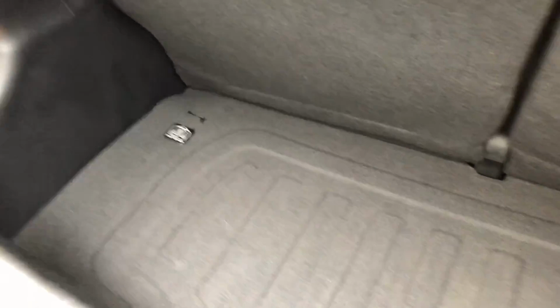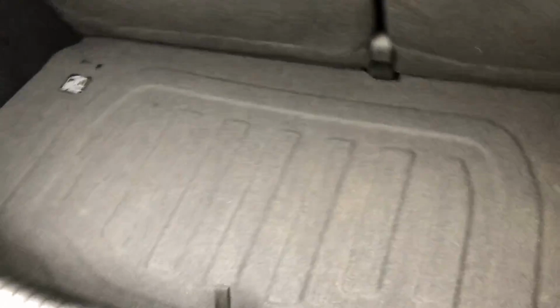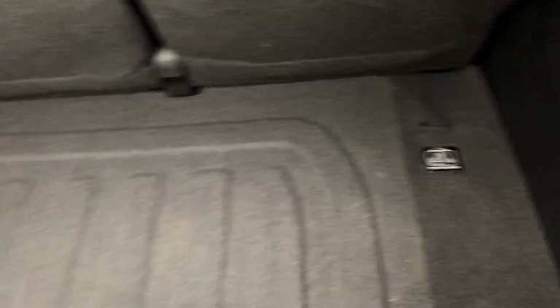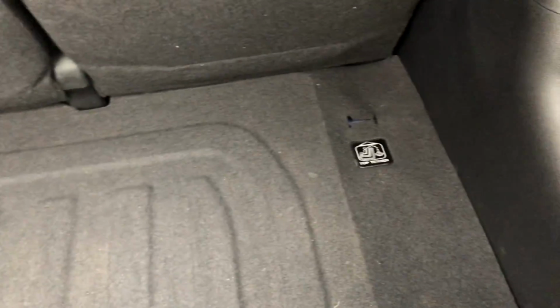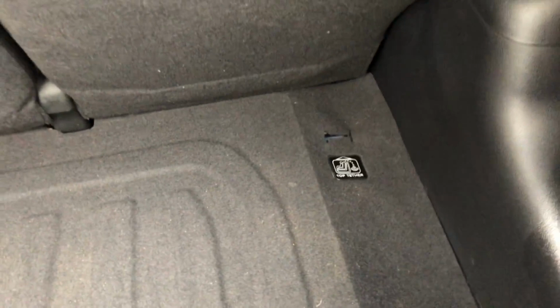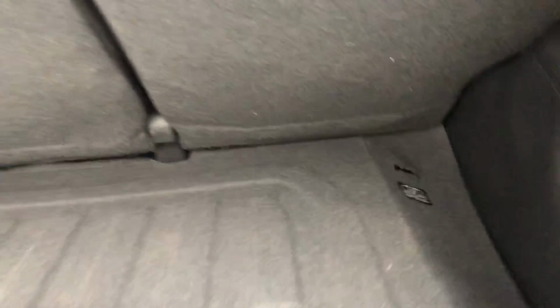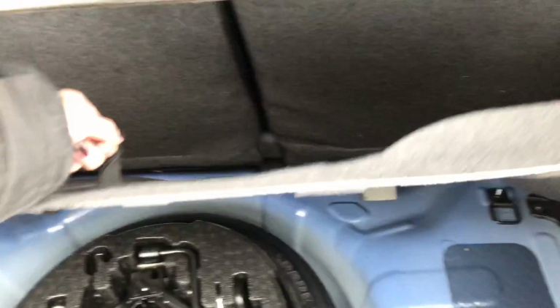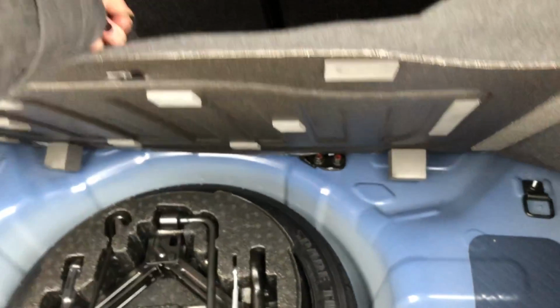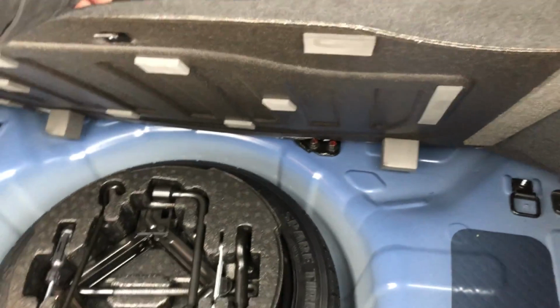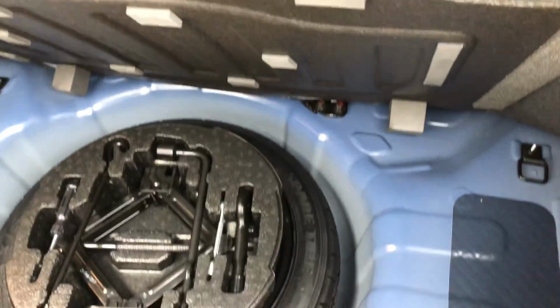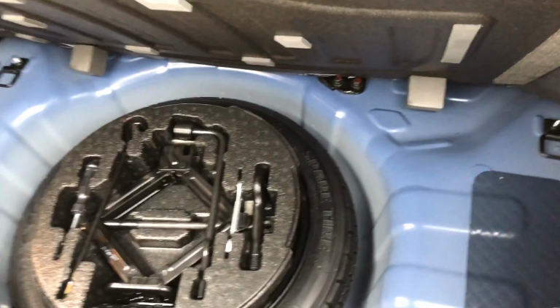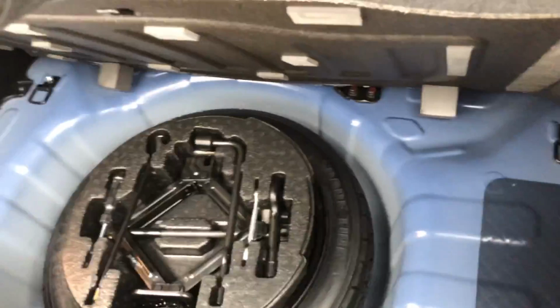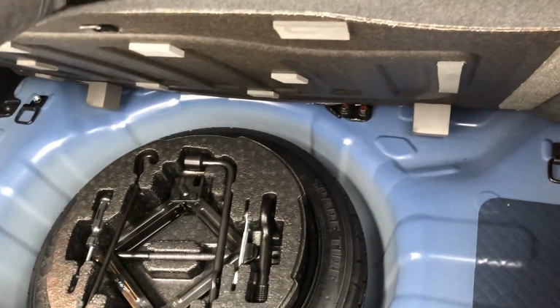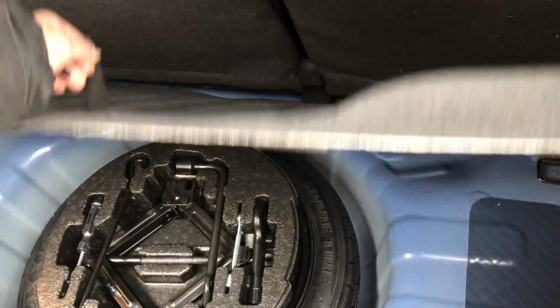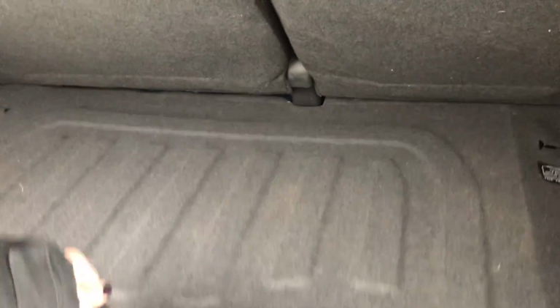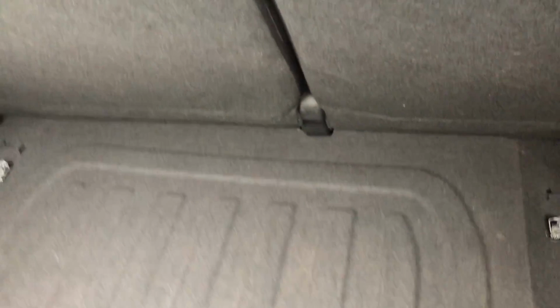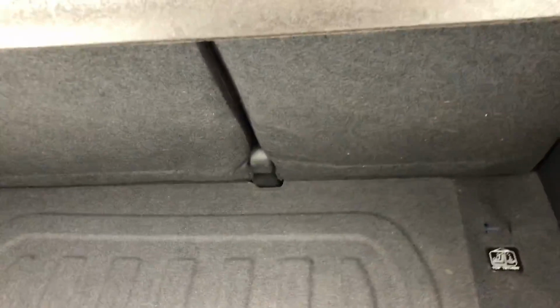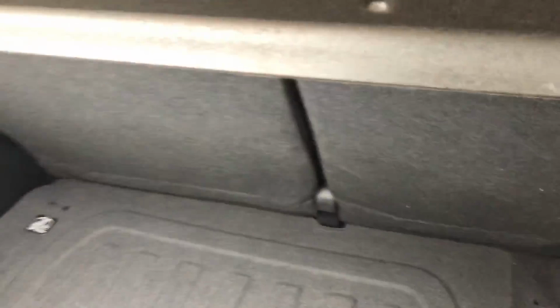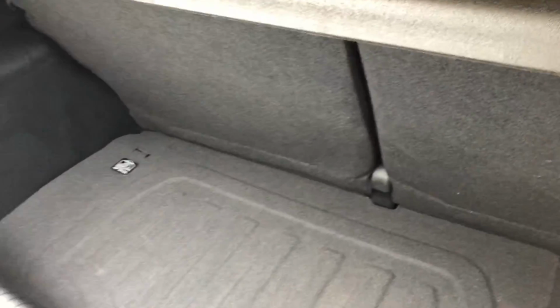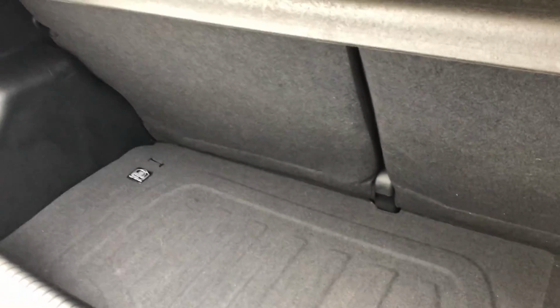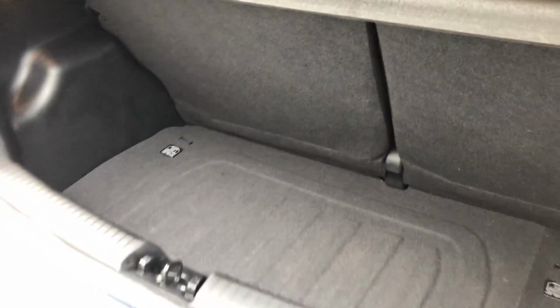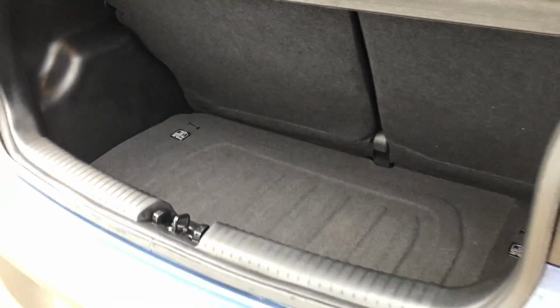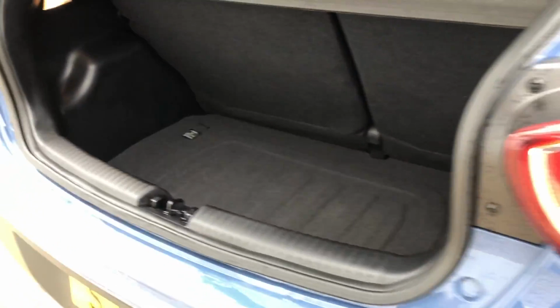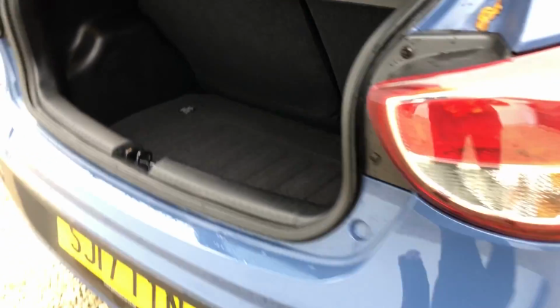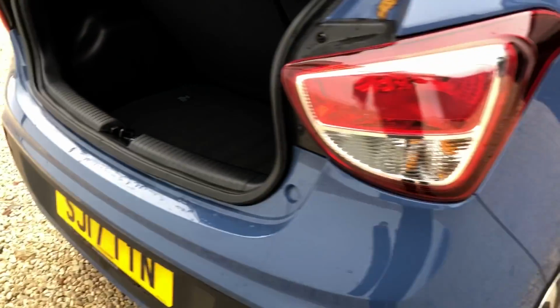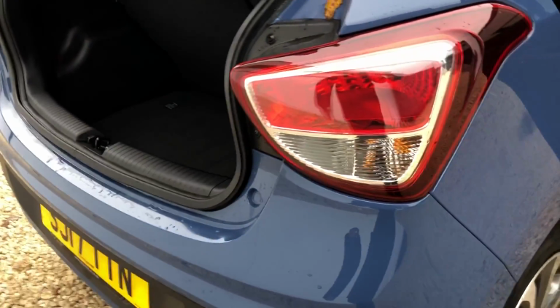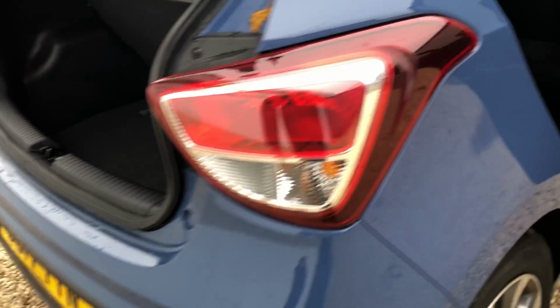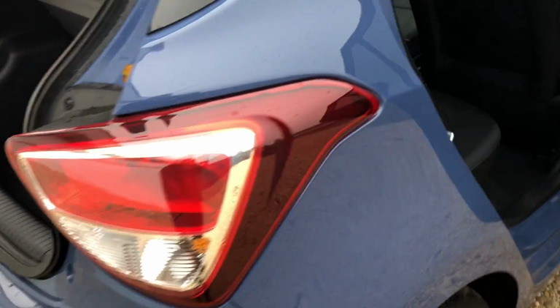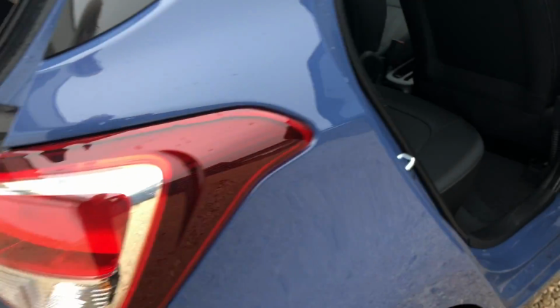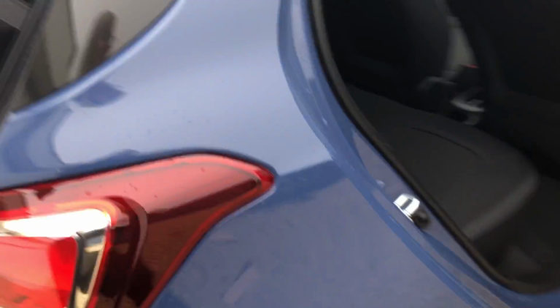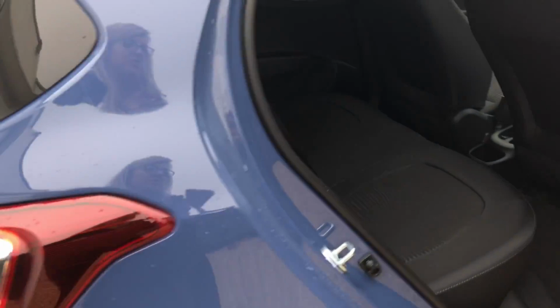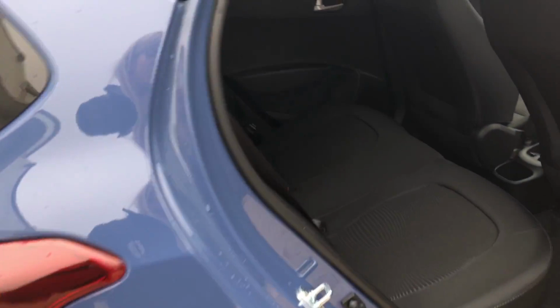Decent sized boot space. And underneath we've got the space saver tyre which doesn't compromise any of the space as well. We also have roadside assistance and home start as well, with the warranty of five years from new.